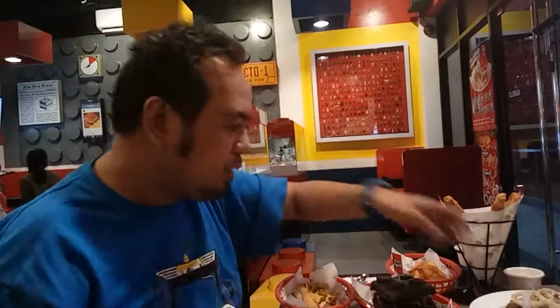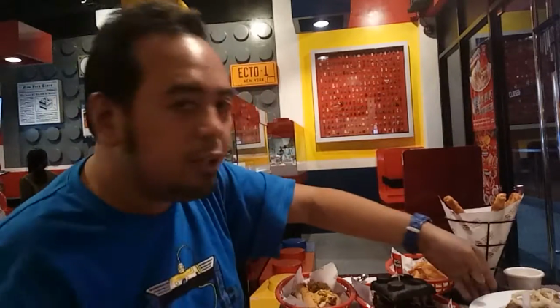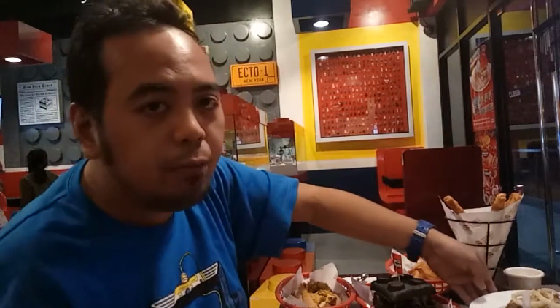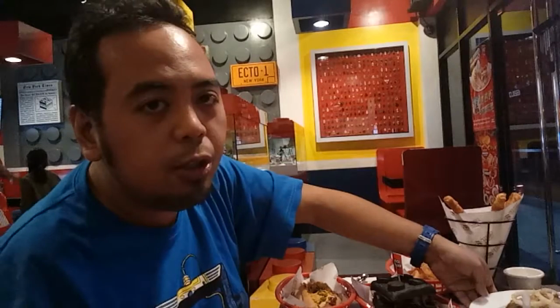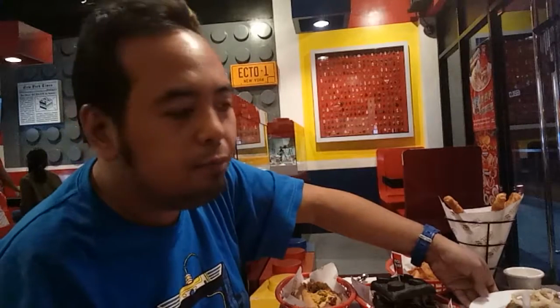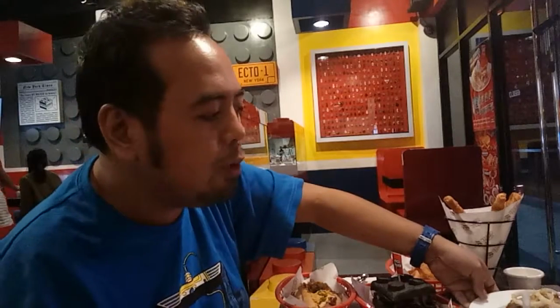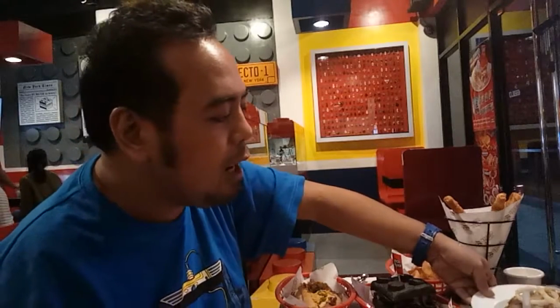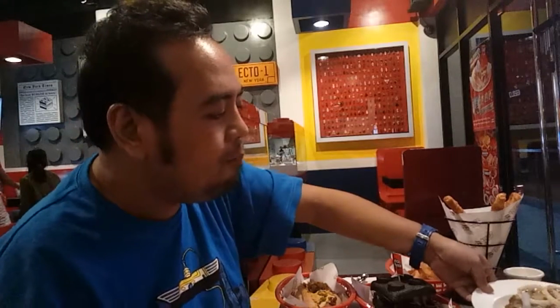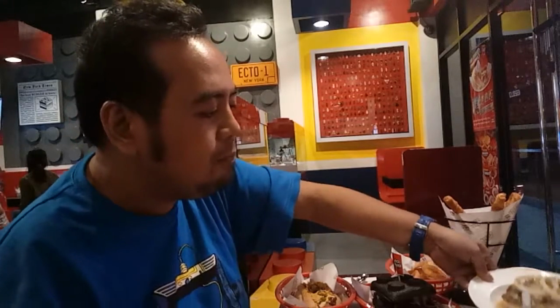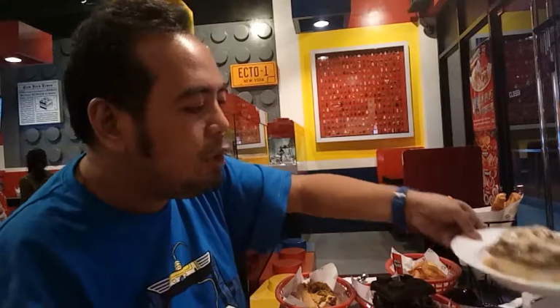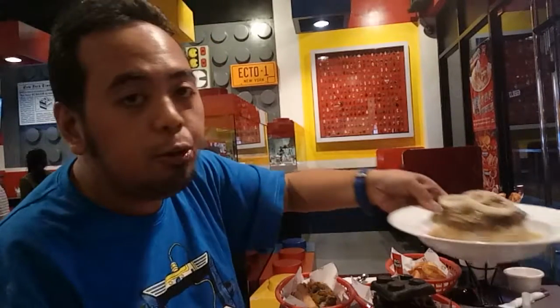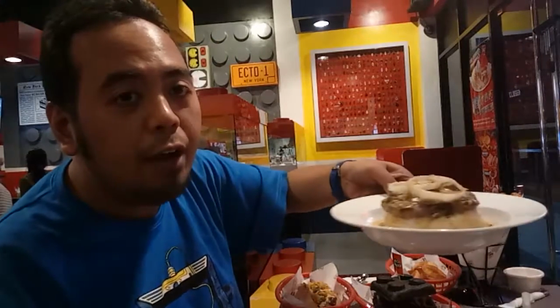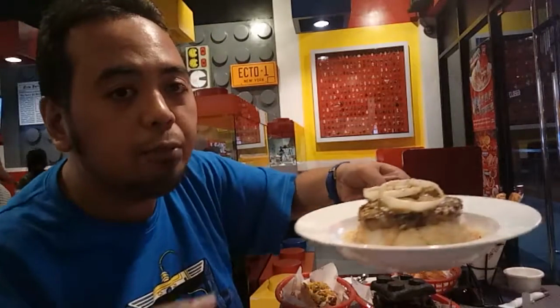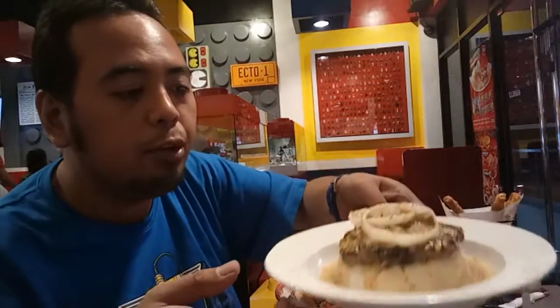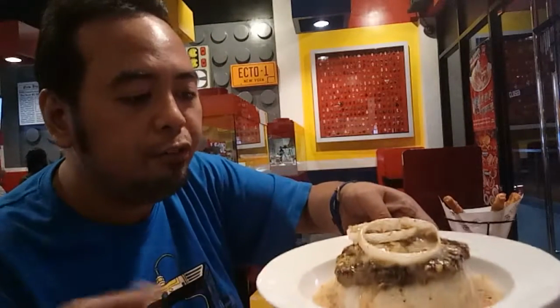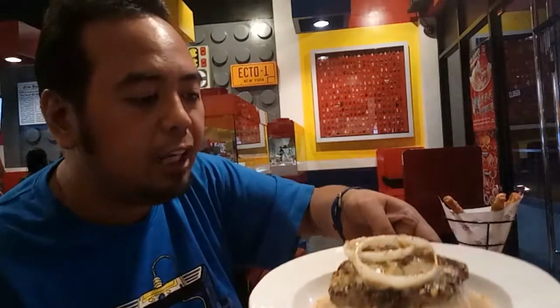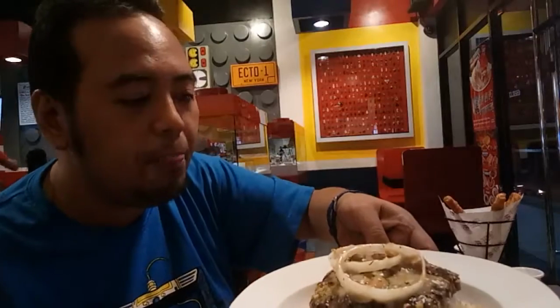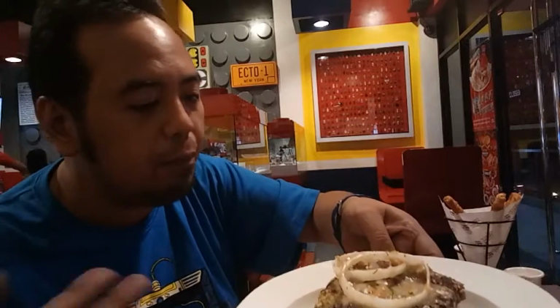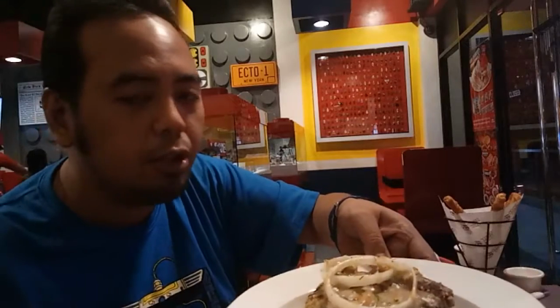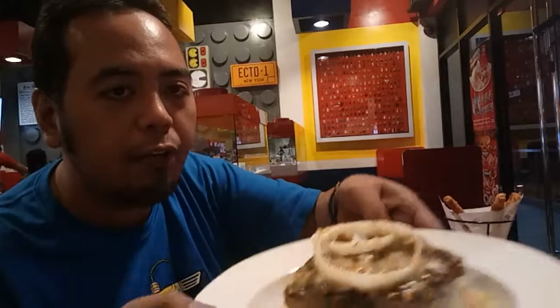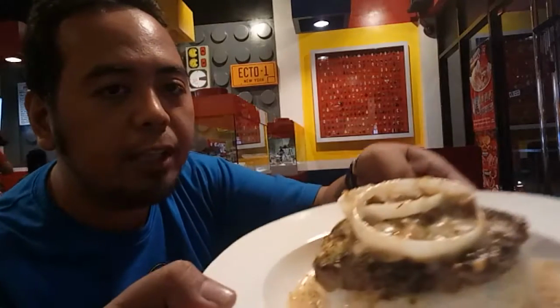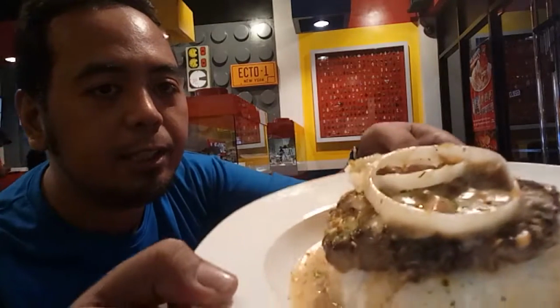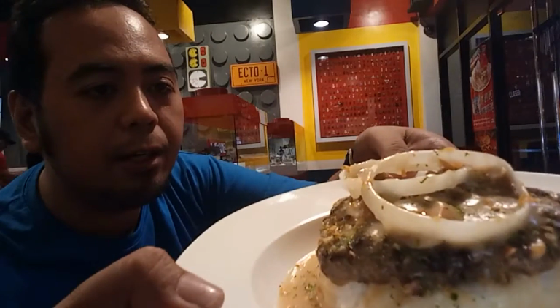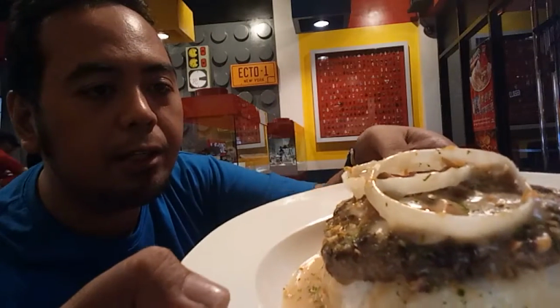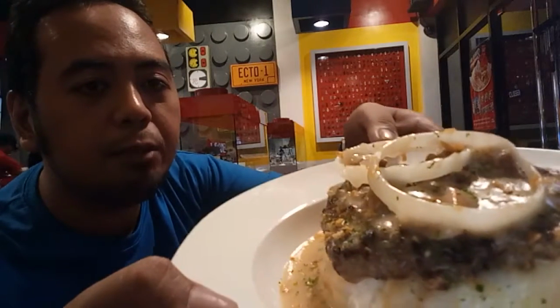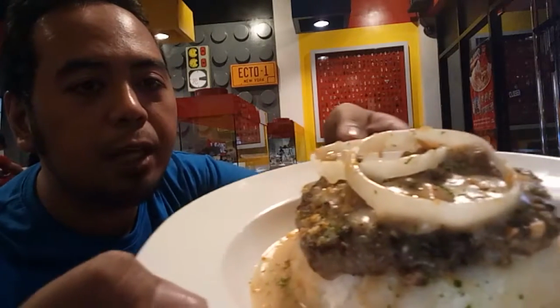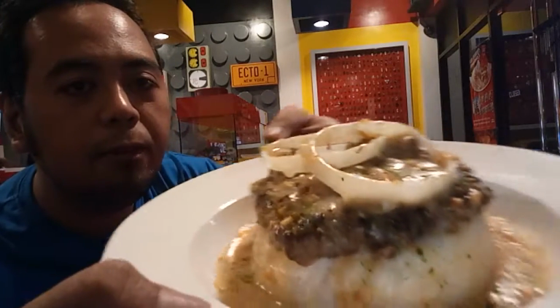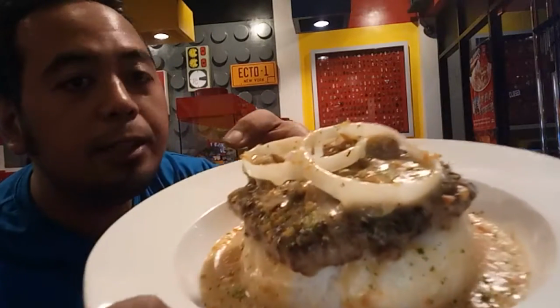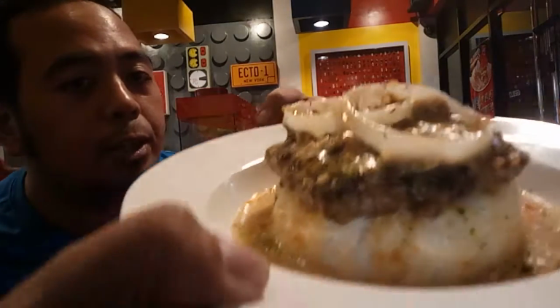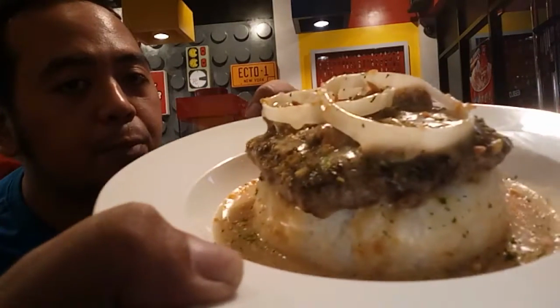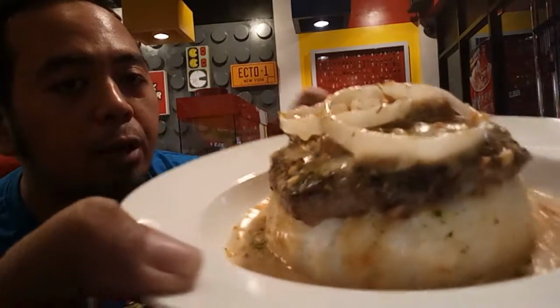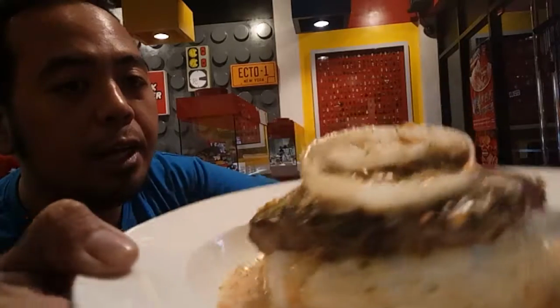And if you want to have something more filling, you can have rice. This is their Salisbury steak — this is how their Salisbury steak looks like.